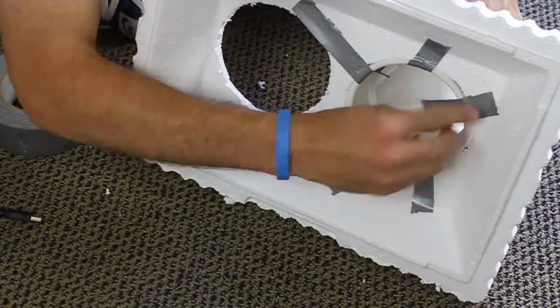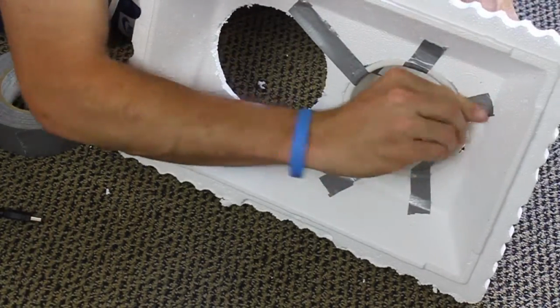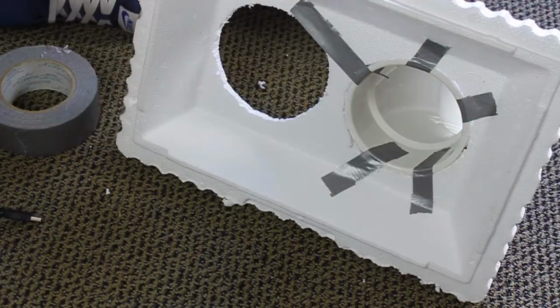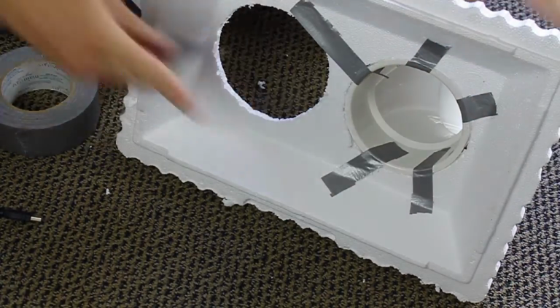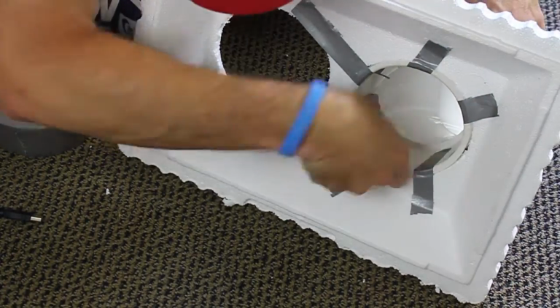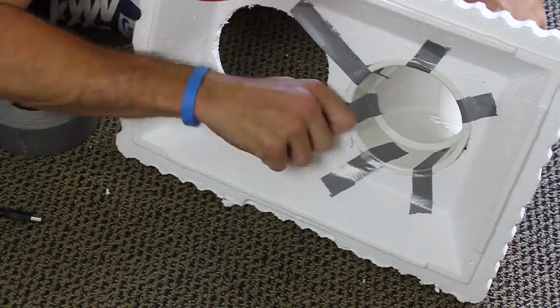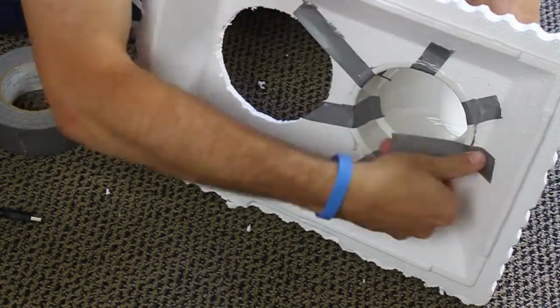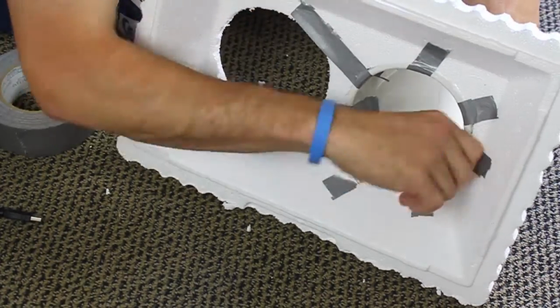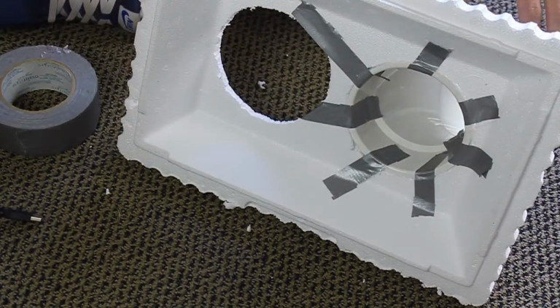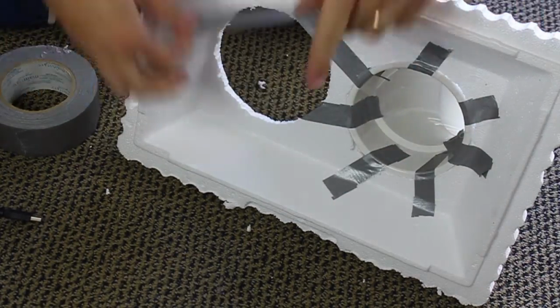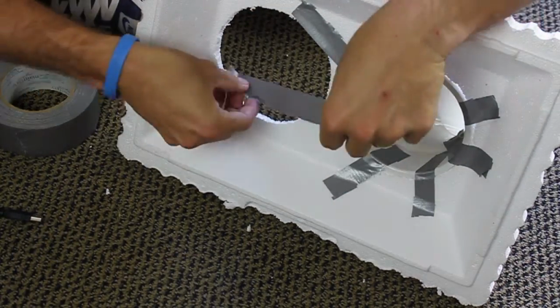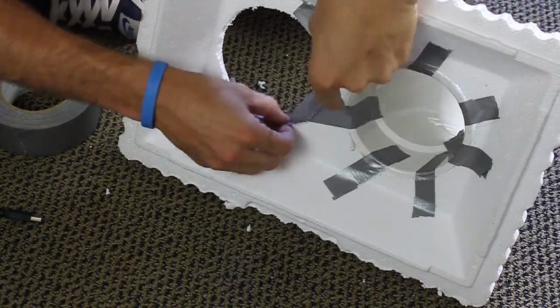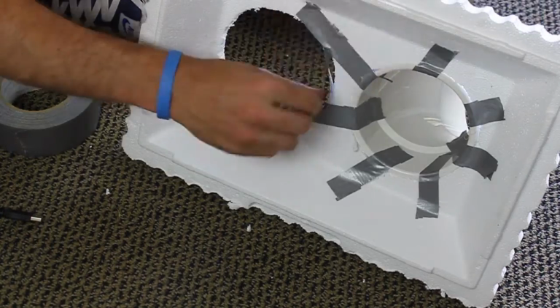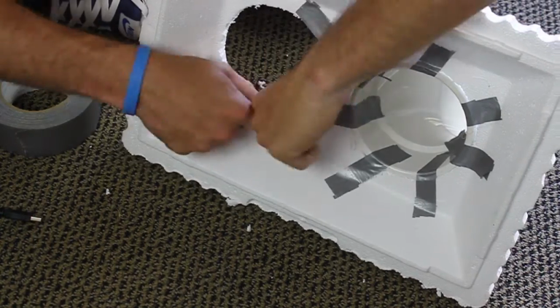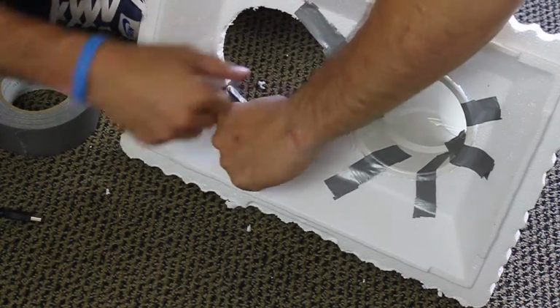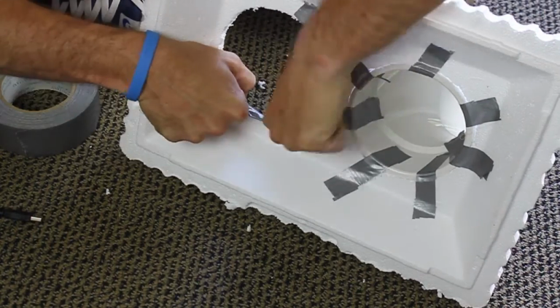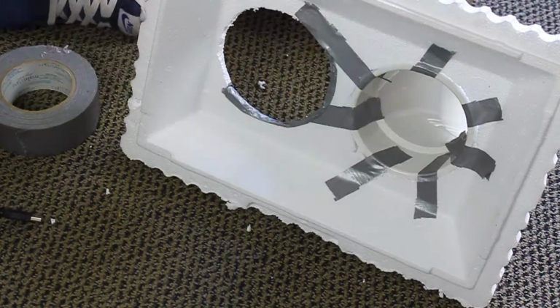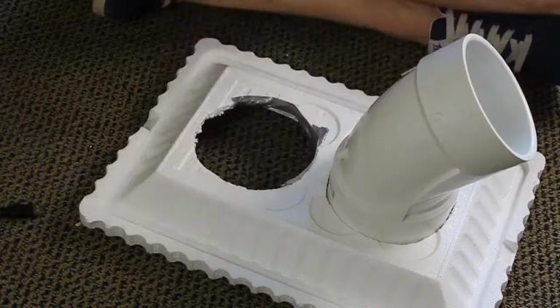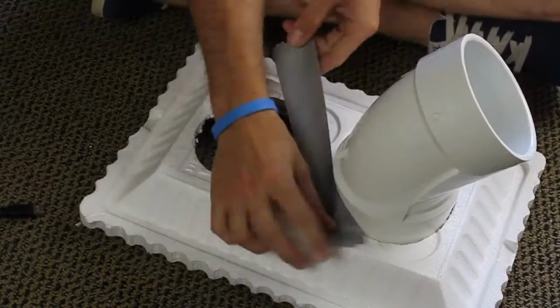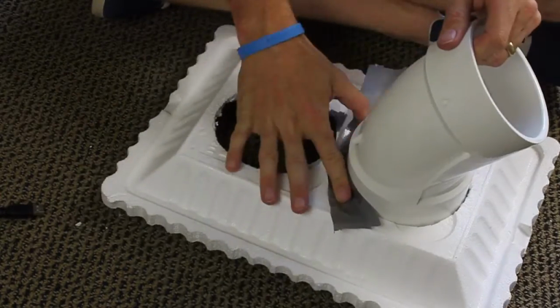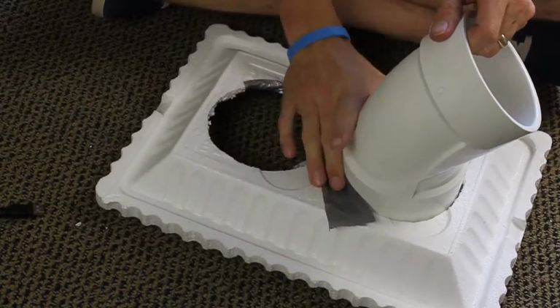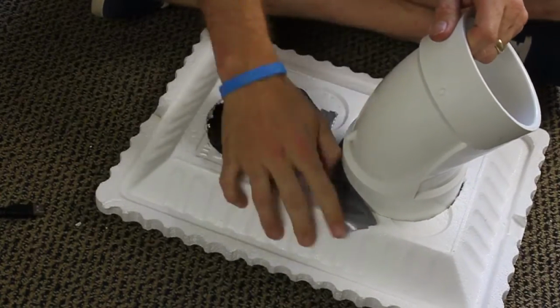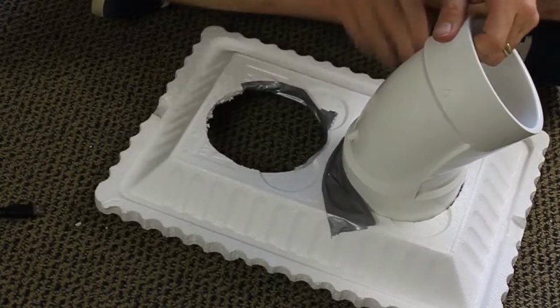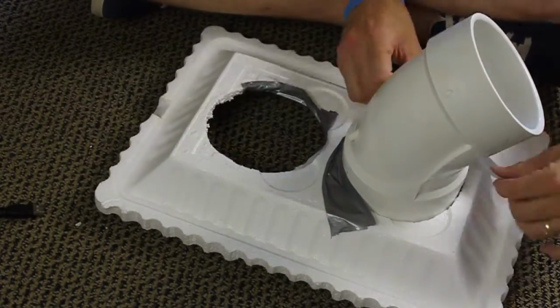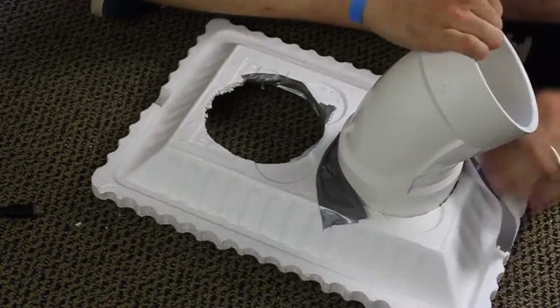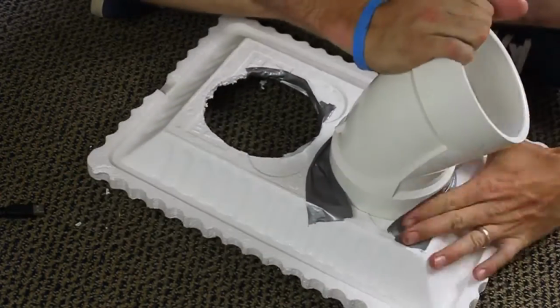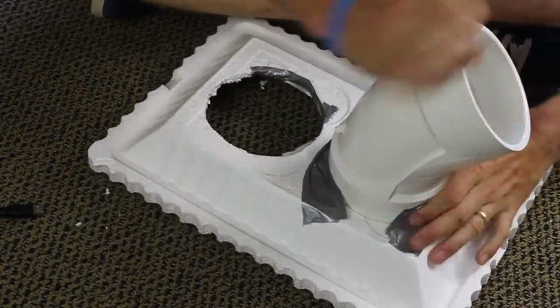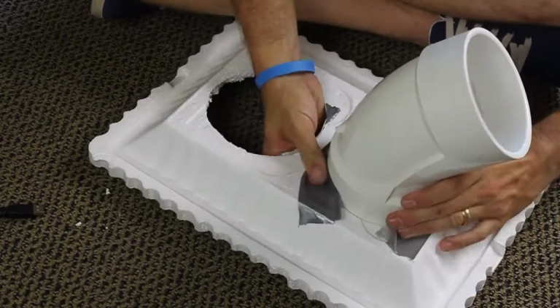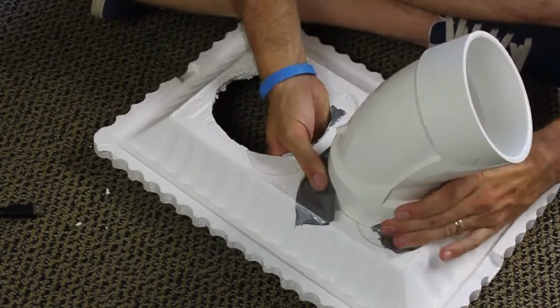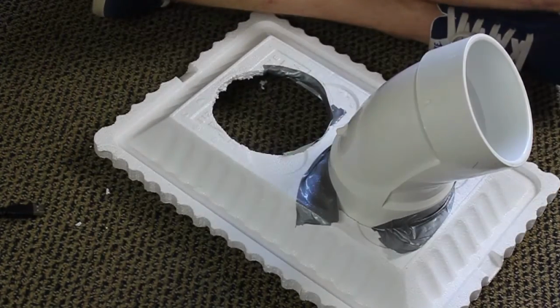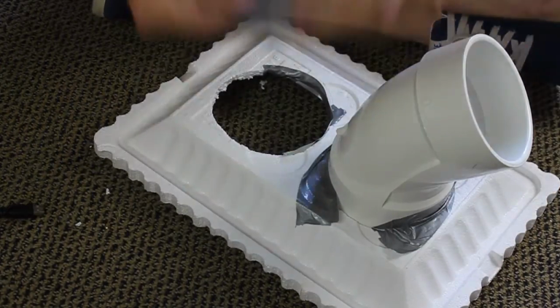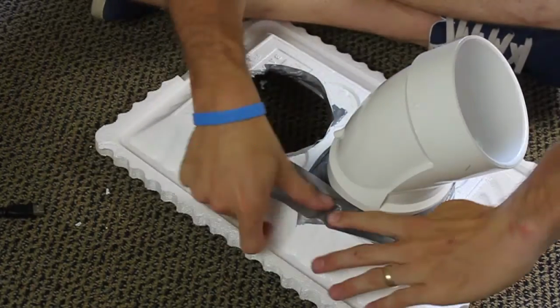And now it's time for the duct tape. Don't be bashful with this step. You think you've got enough? Well, you don't. Use more.